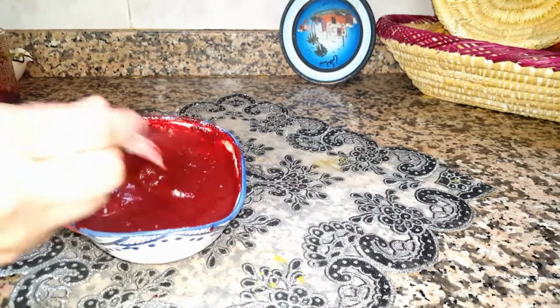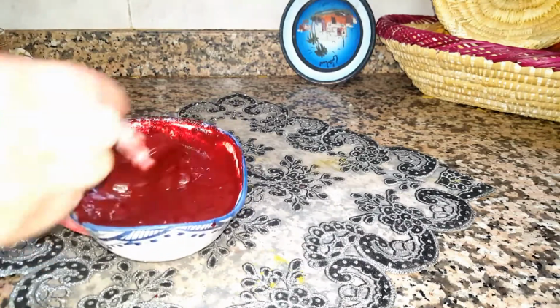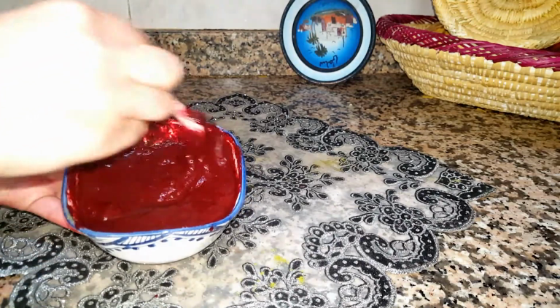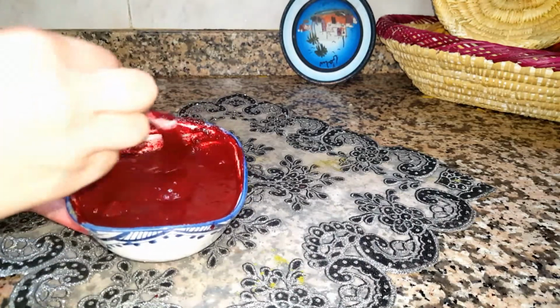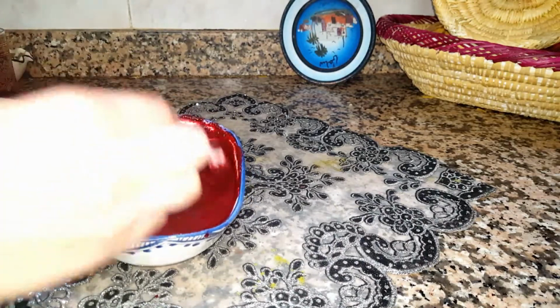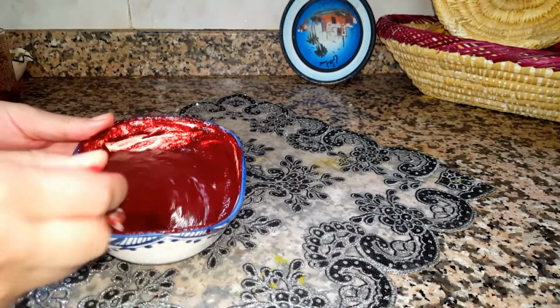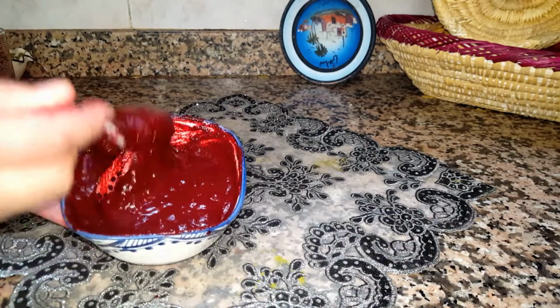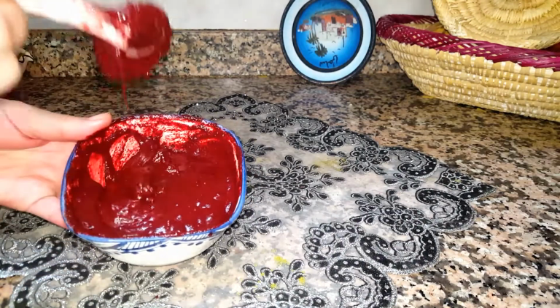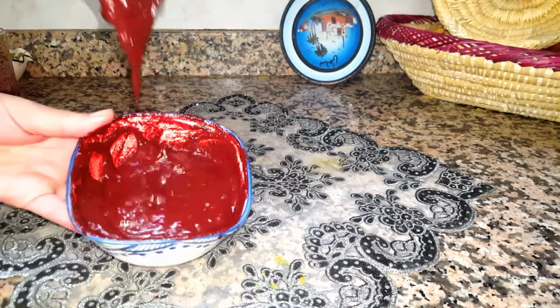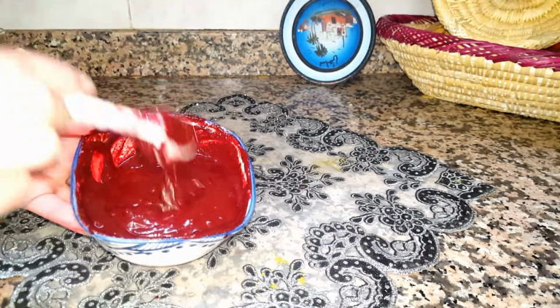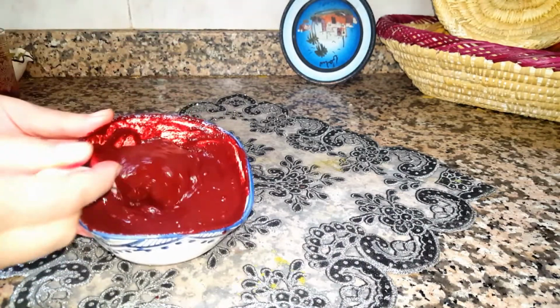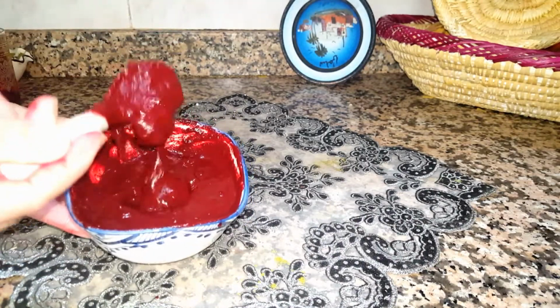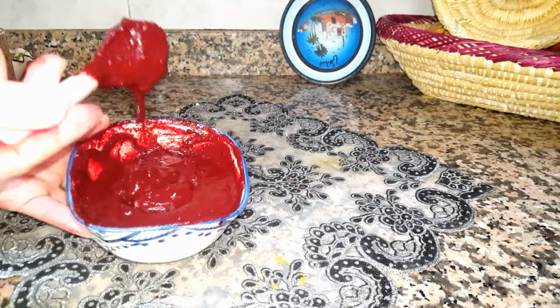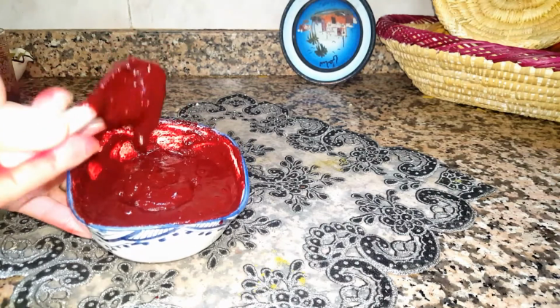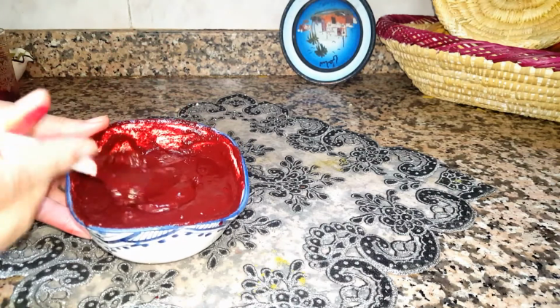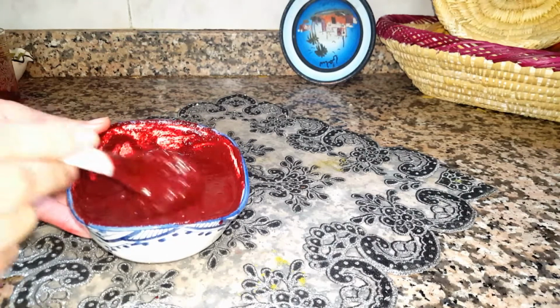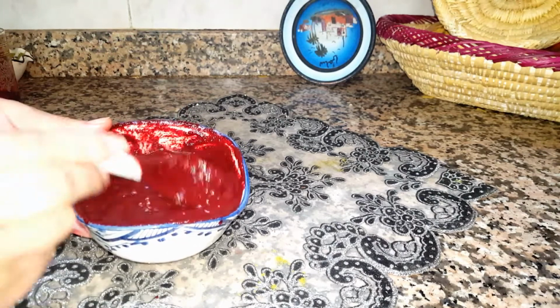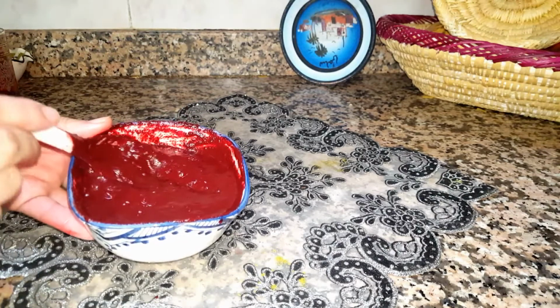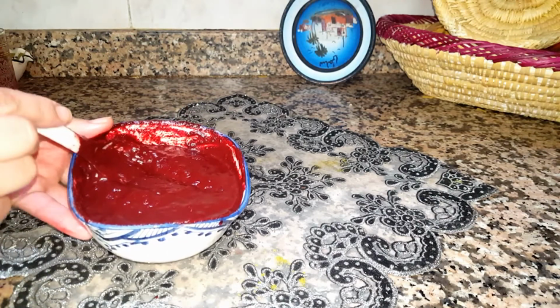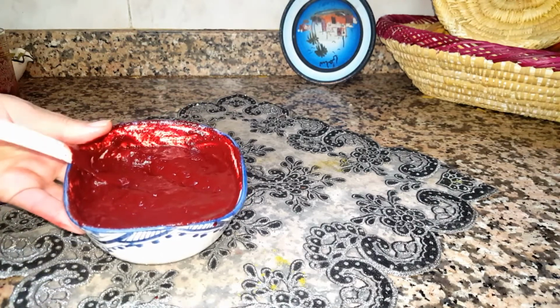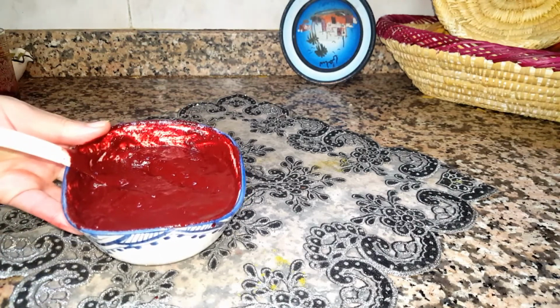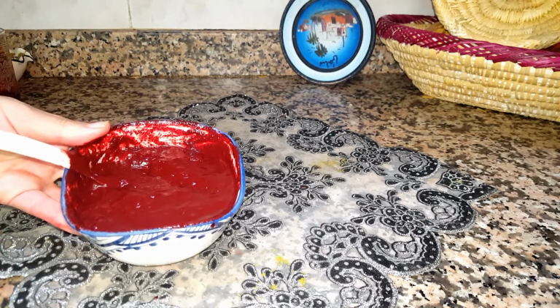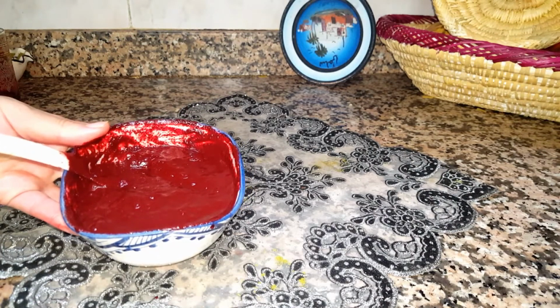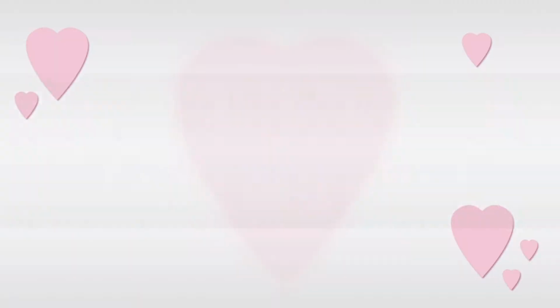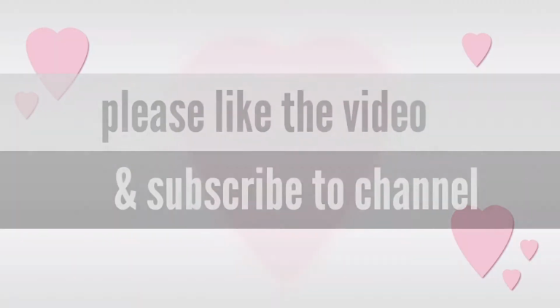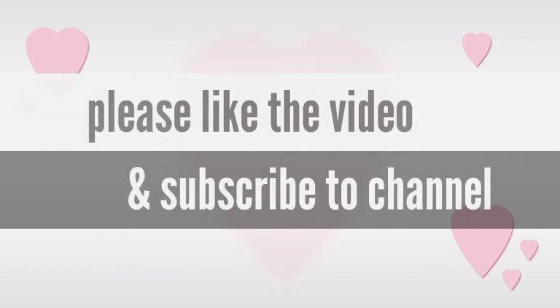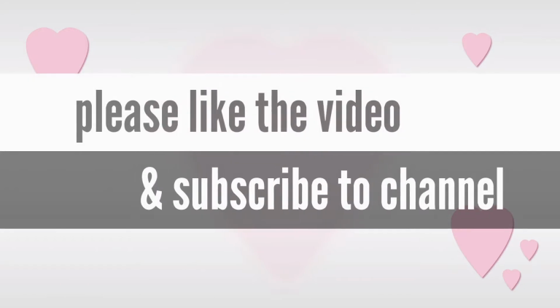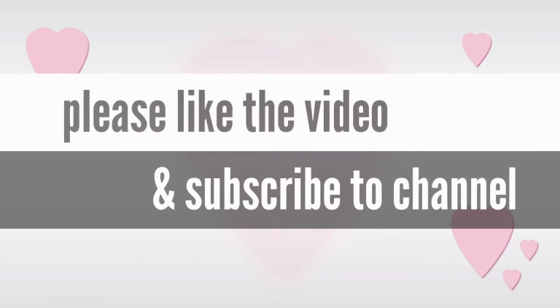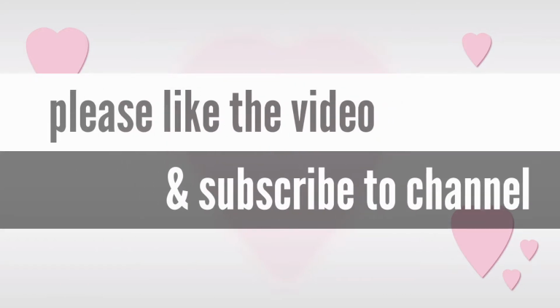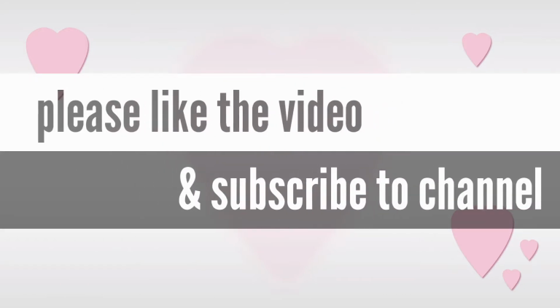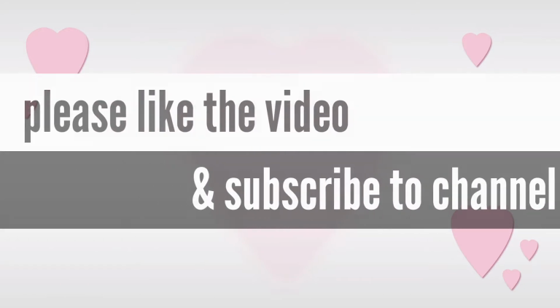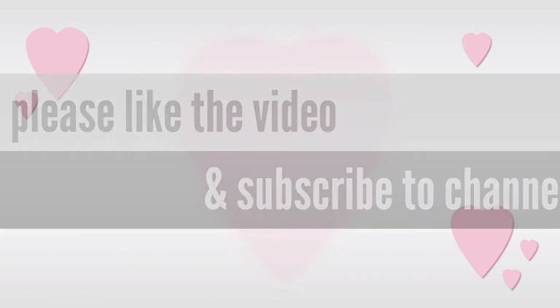Mix all the ingredients well and let it rest for 20 minutes, then apply it to your hair for about two hours and you're gonna get the red you want. See you next video, bye bye!